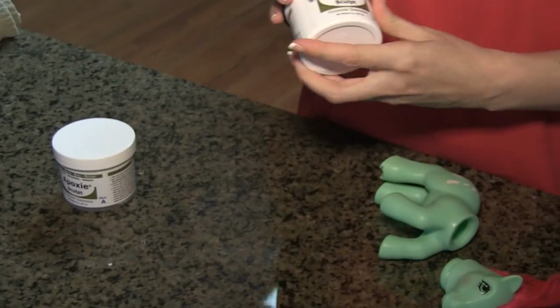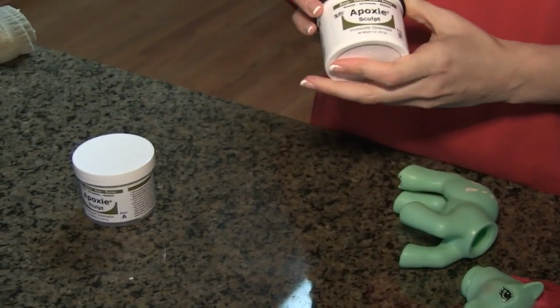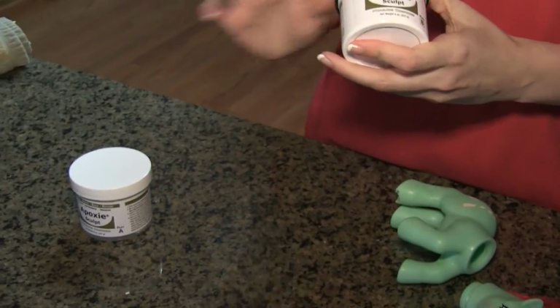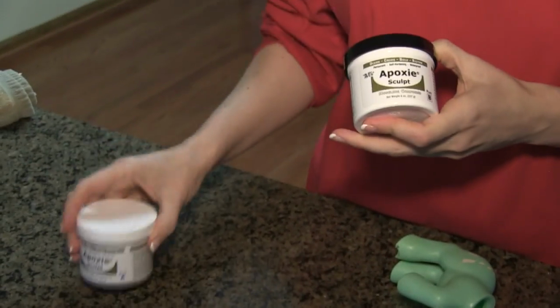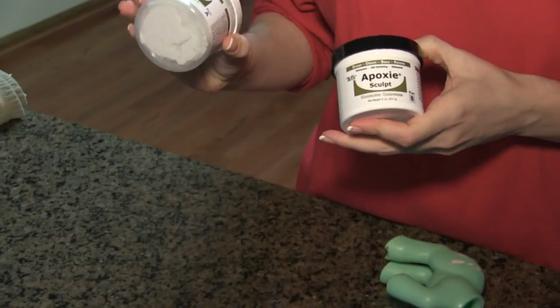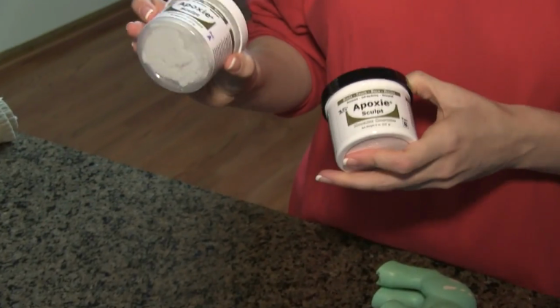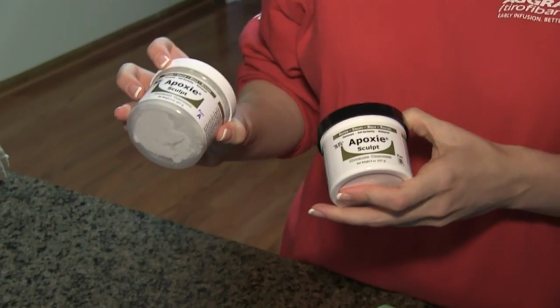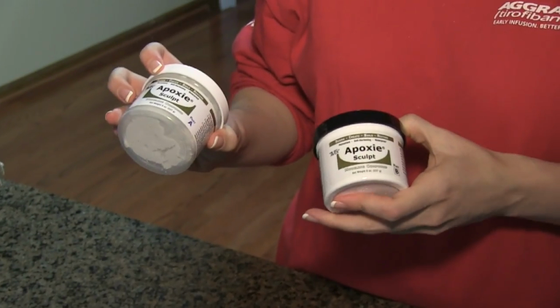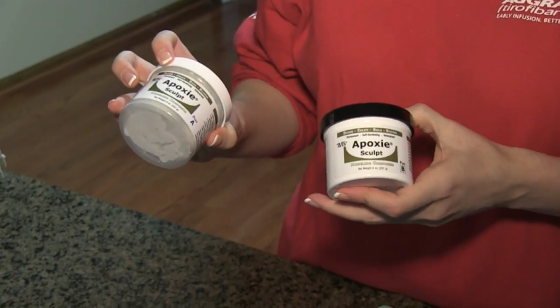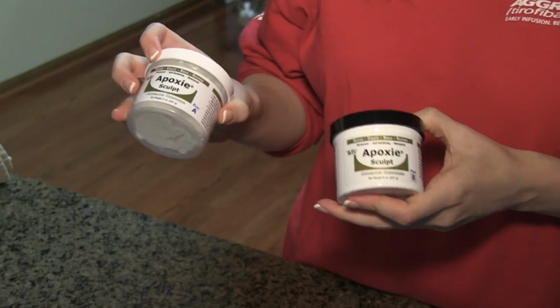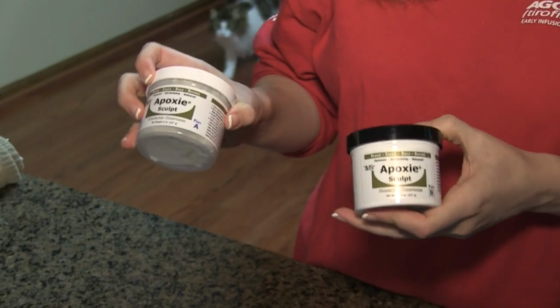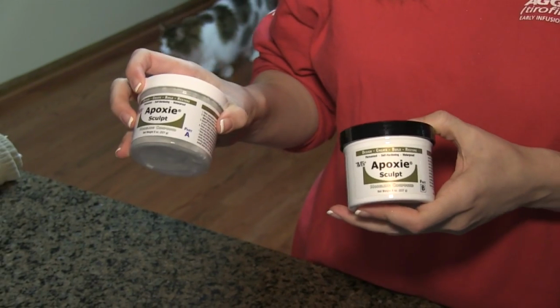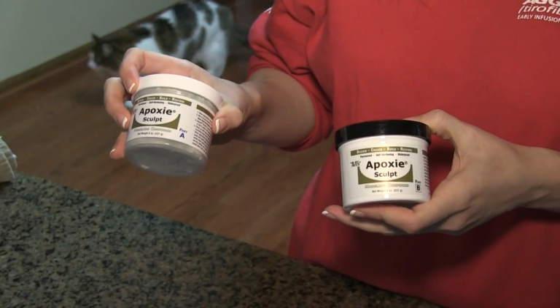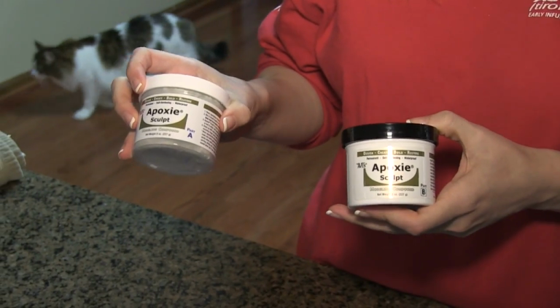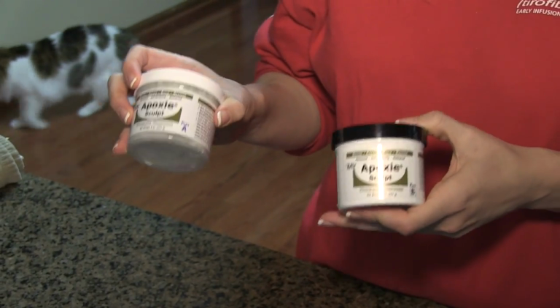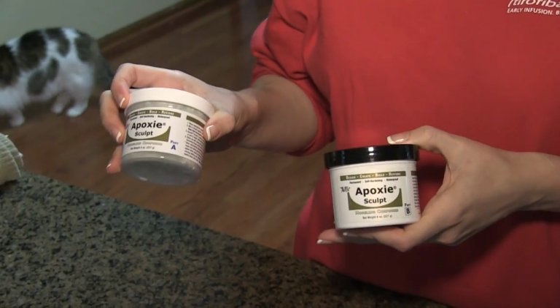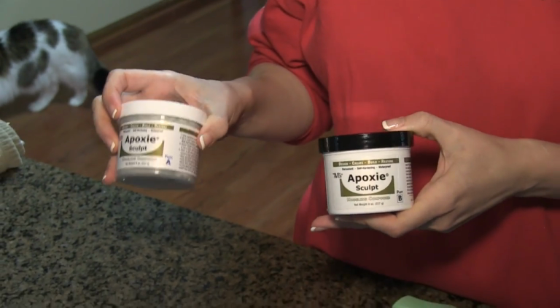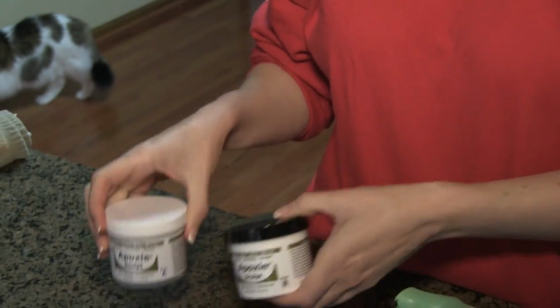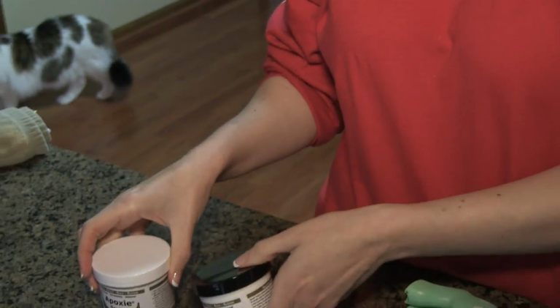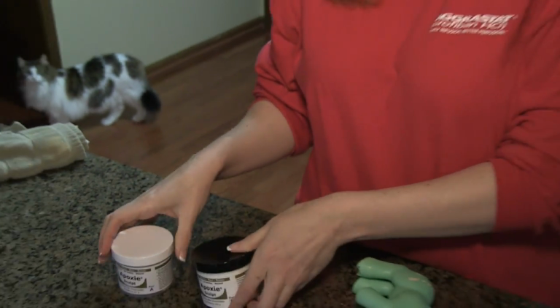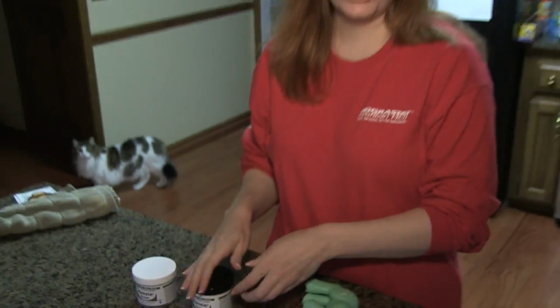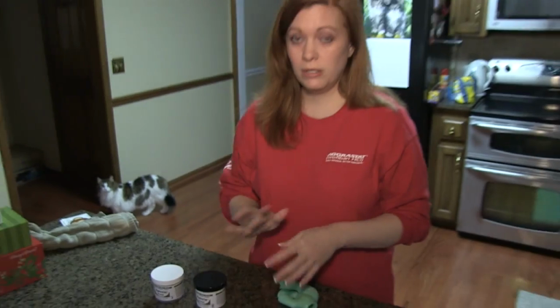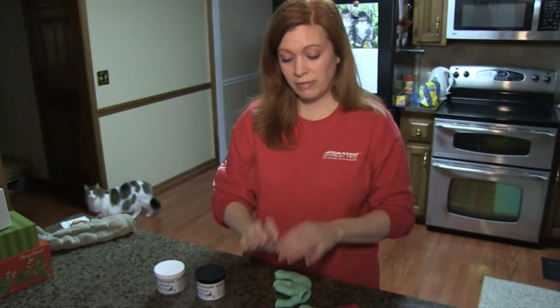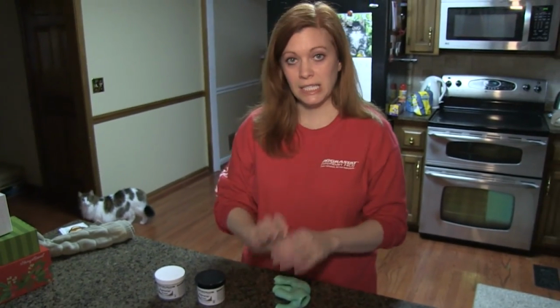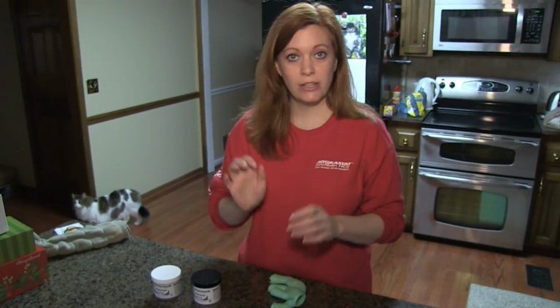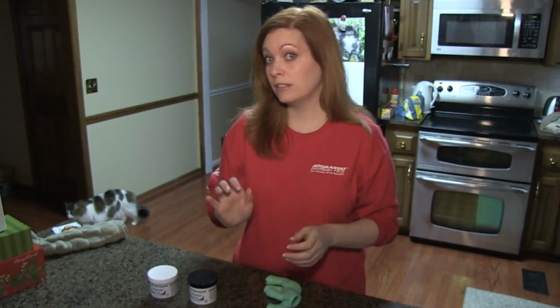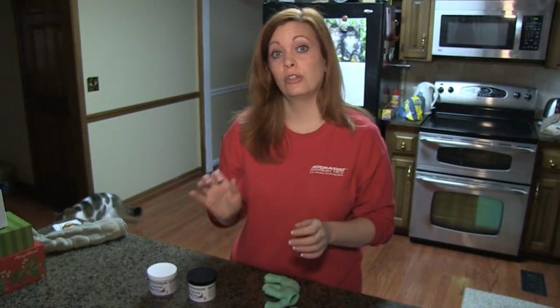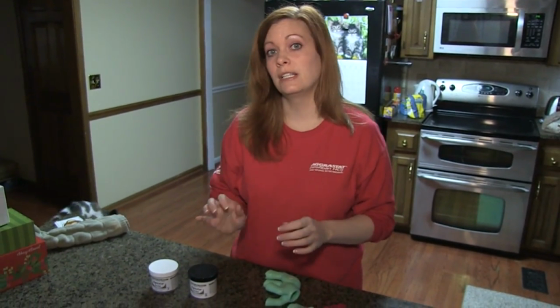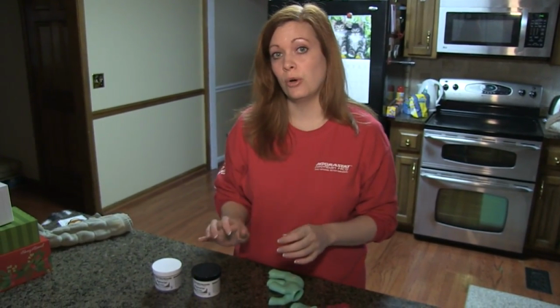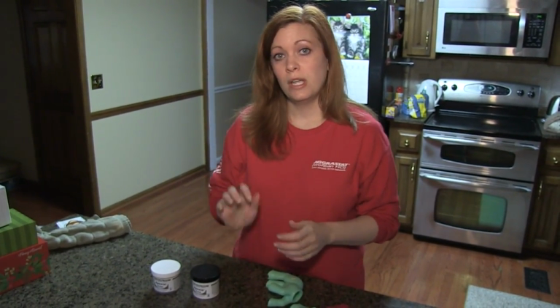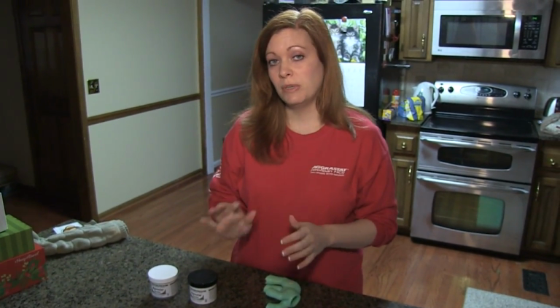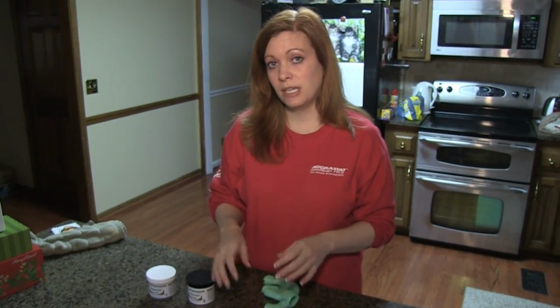It has an A and B component and you mix them in equal parts together. You use gloves and it sets up pretty quickly. You have to knead it together like you're kneading dough and you mix it together.